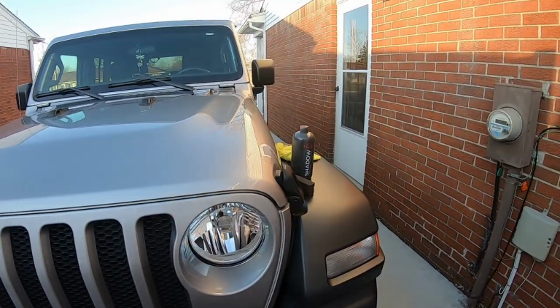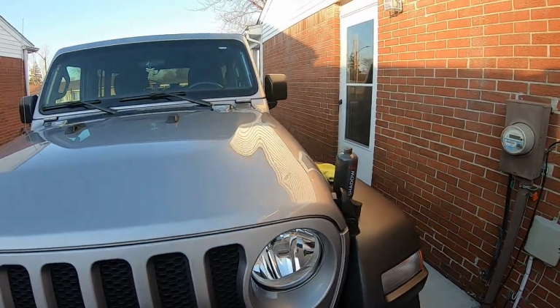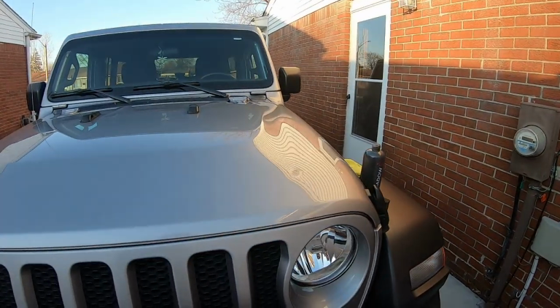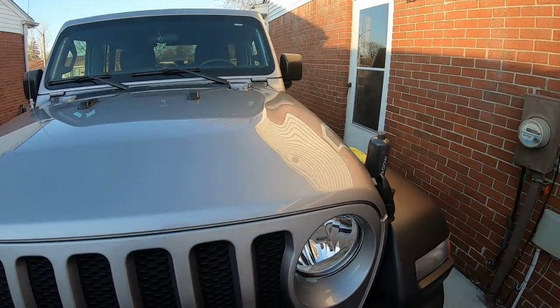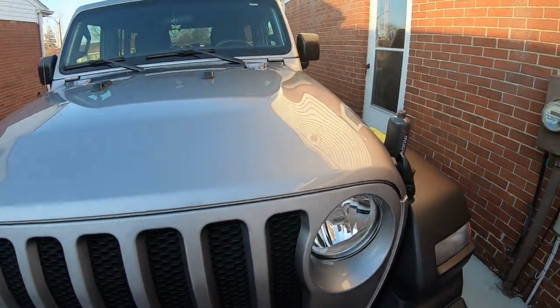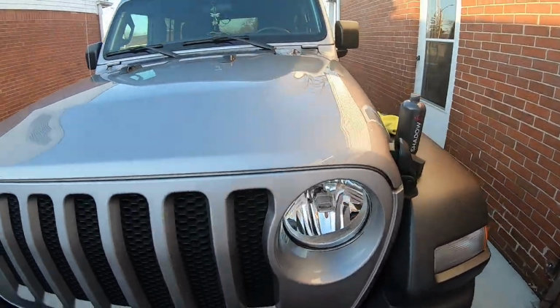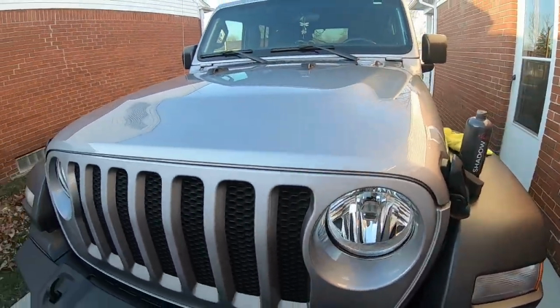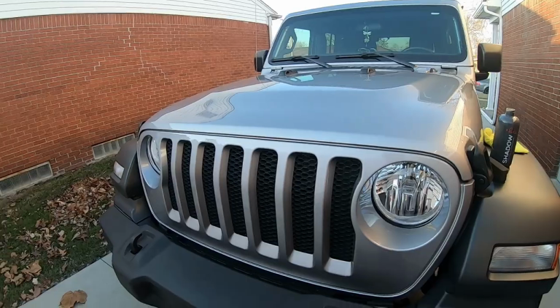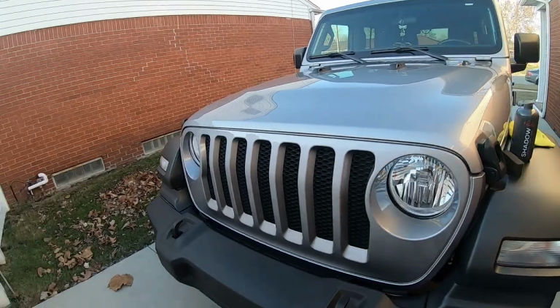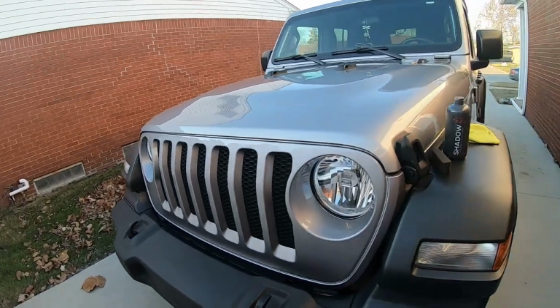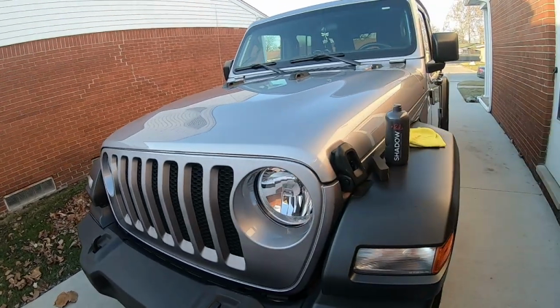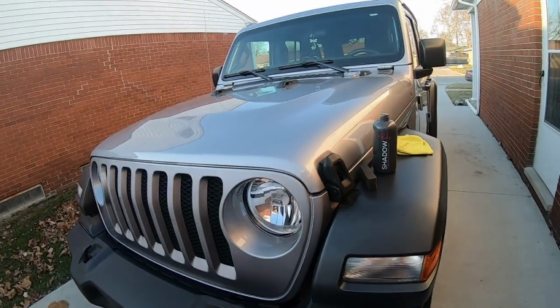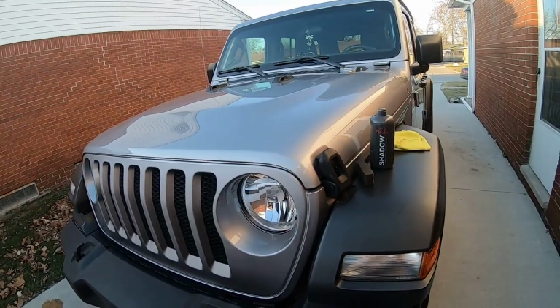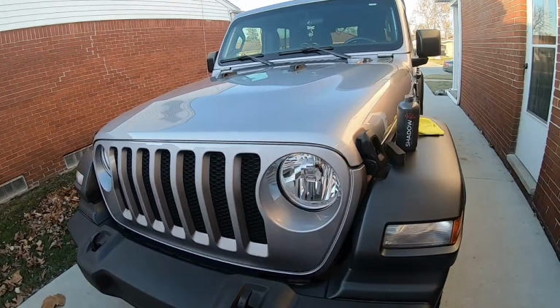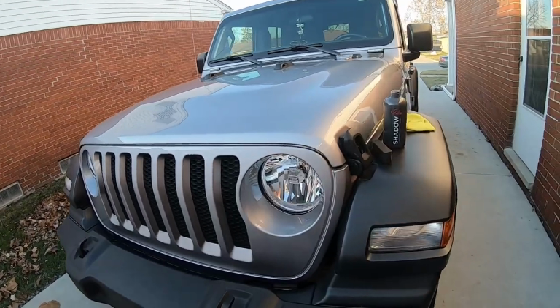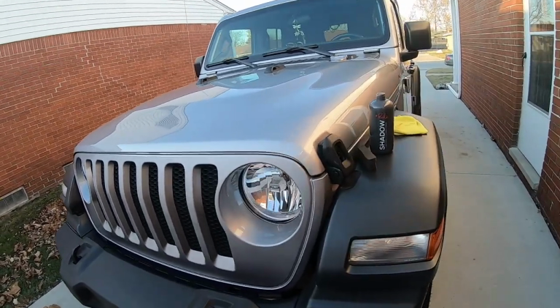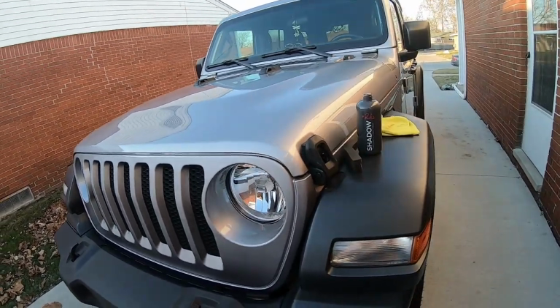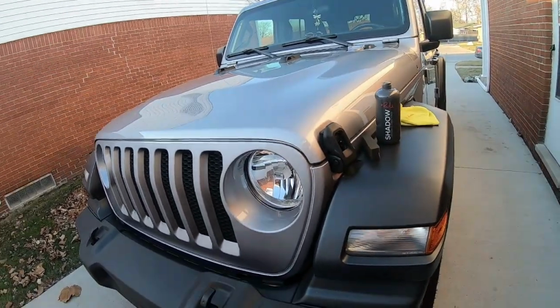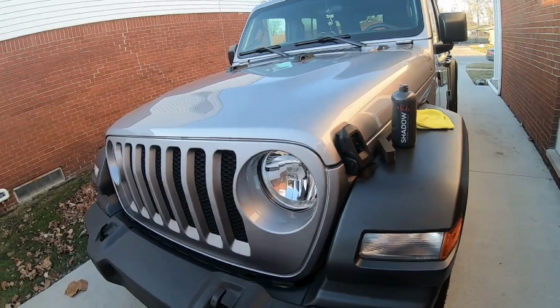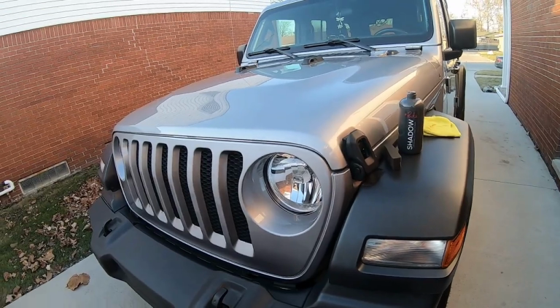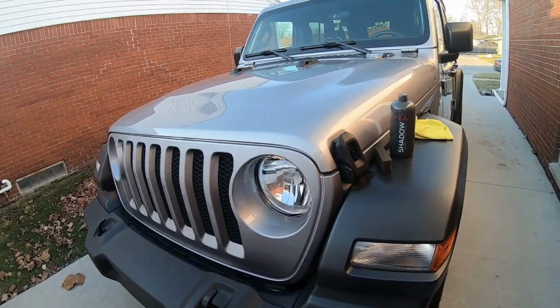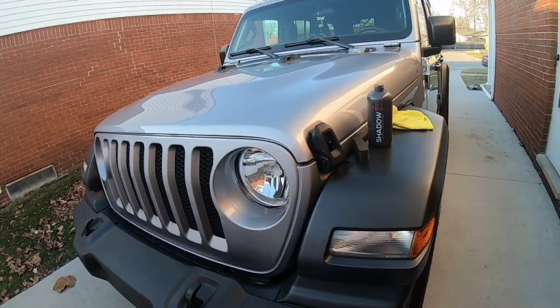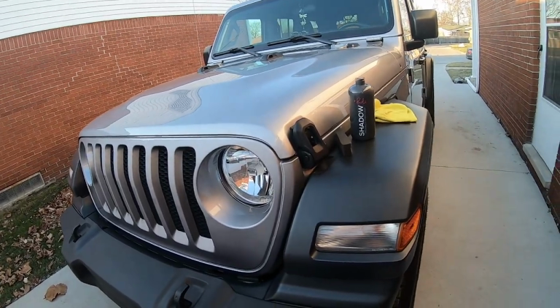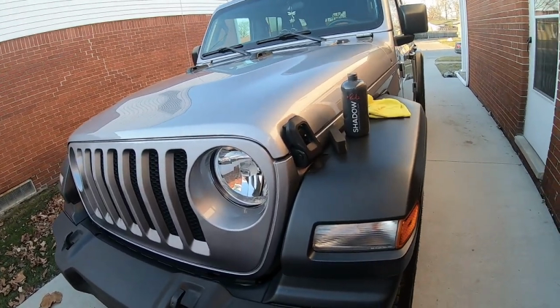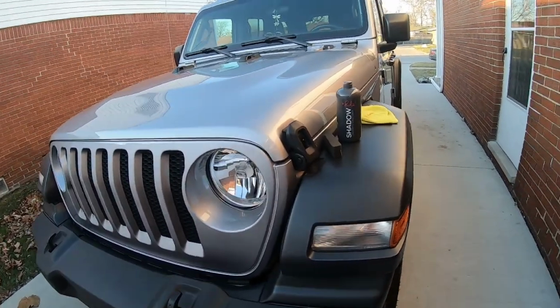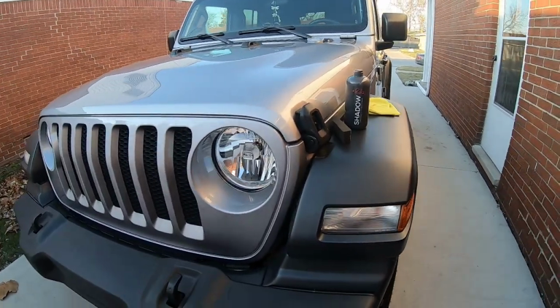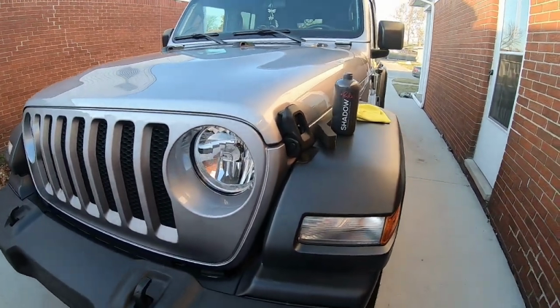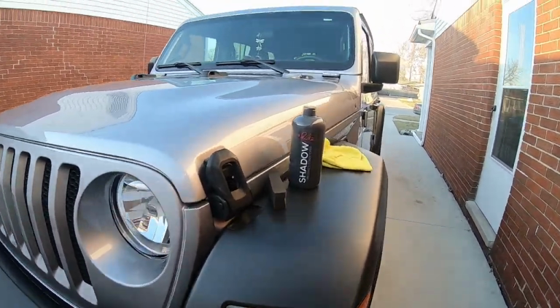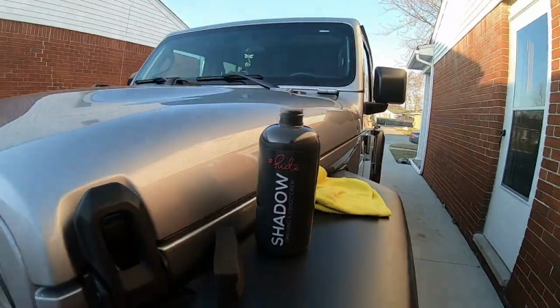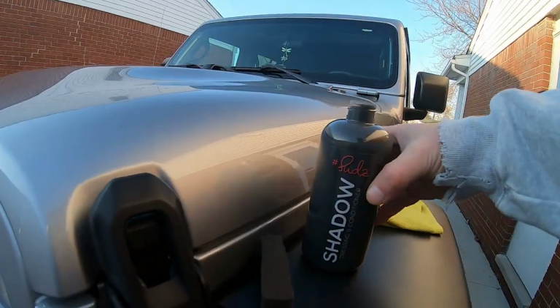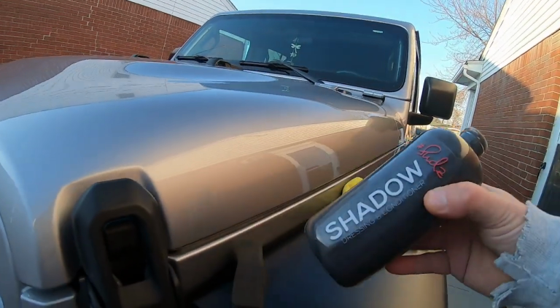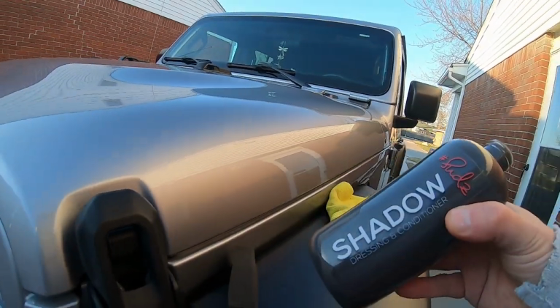It's the end of December, we got into the 40s again, going to be nice for a few days. I already have some videos out of us cleaning the Jeep, and I lost my light so I wasn't able to do the plastic trim. Today we're going to be using Suds Box Shadow dressing and conditioner.